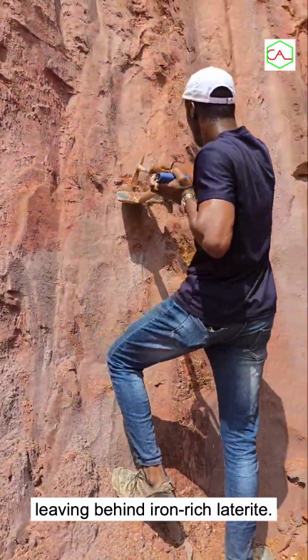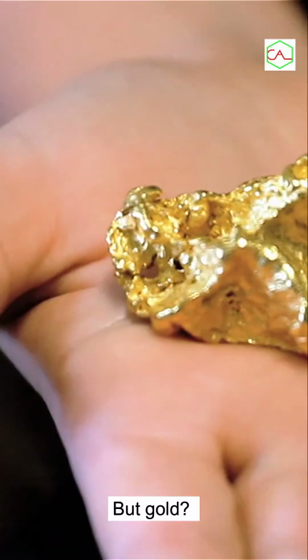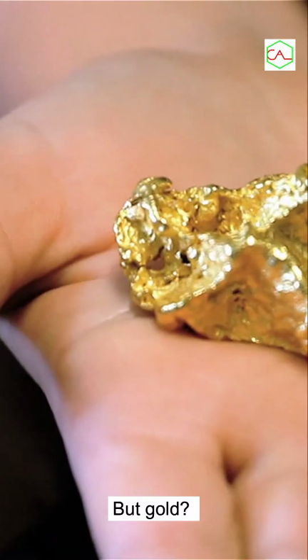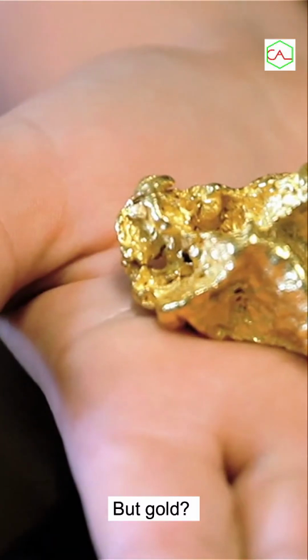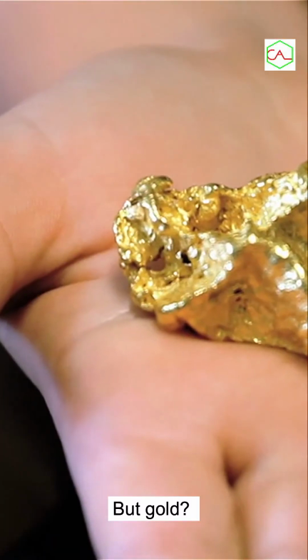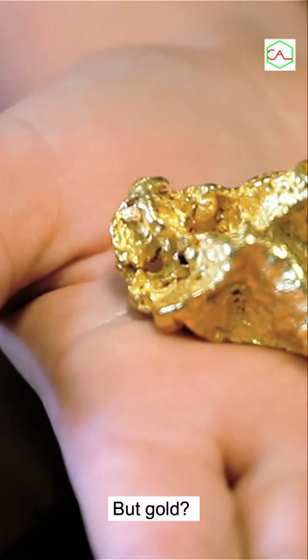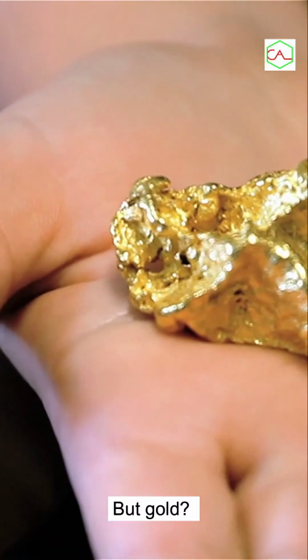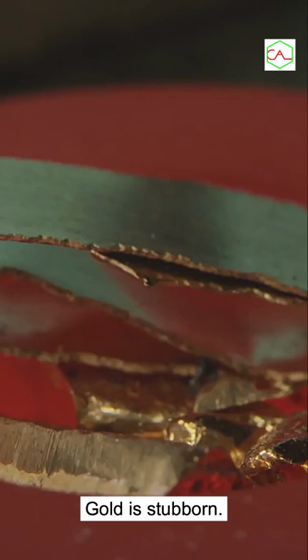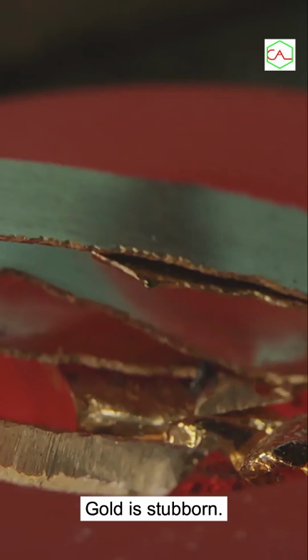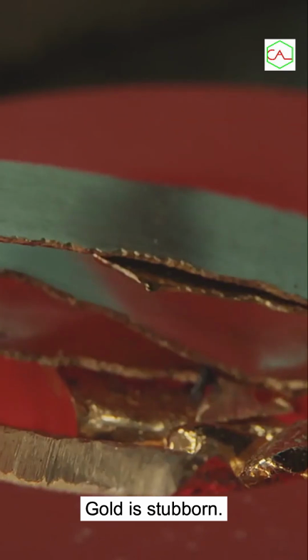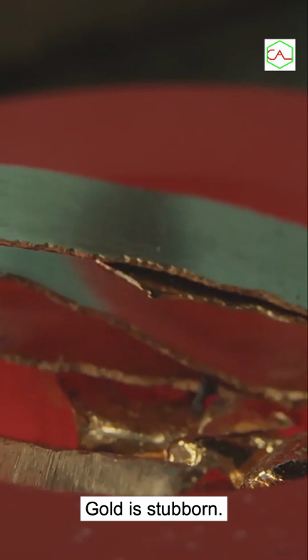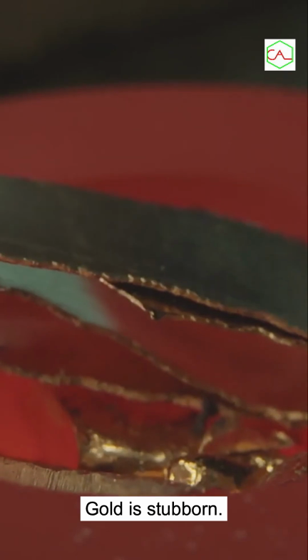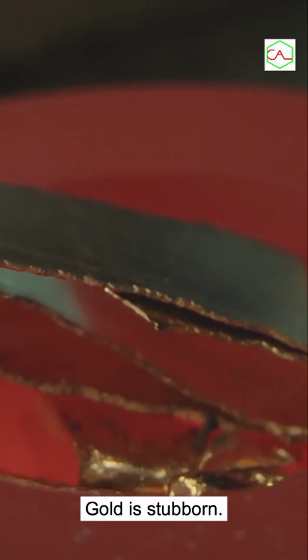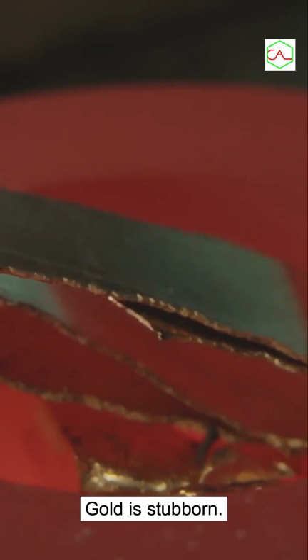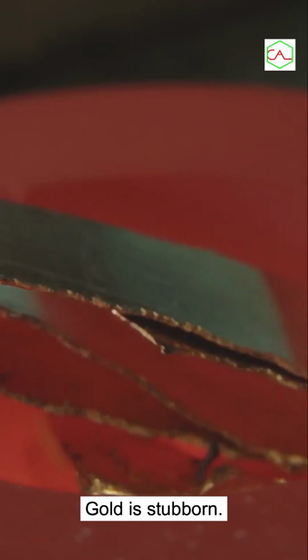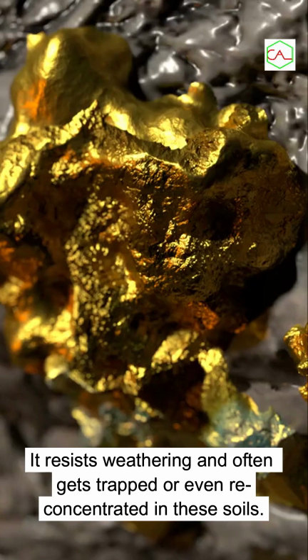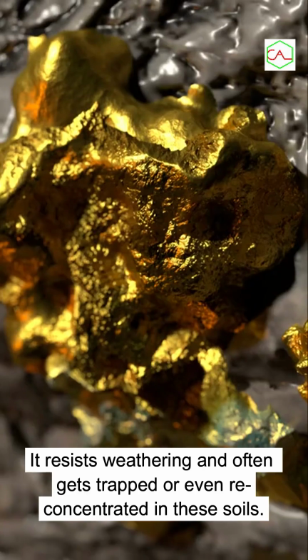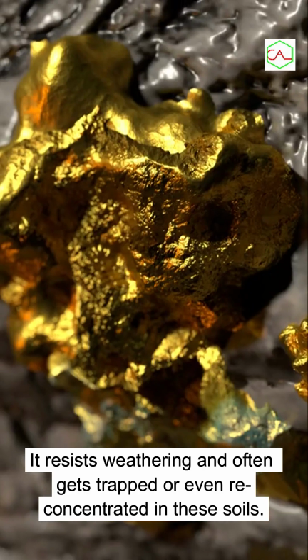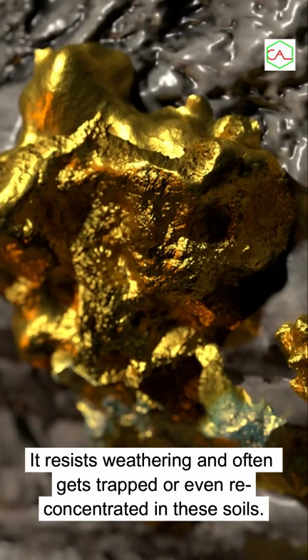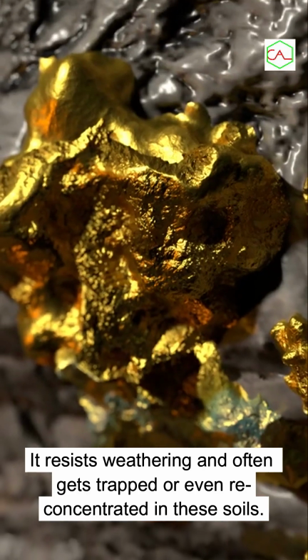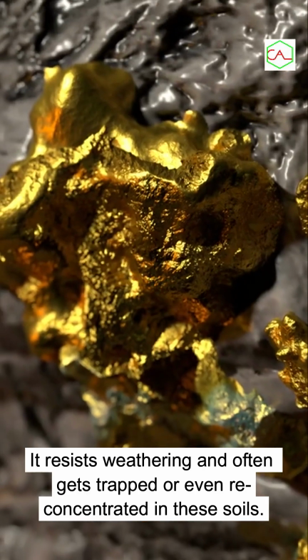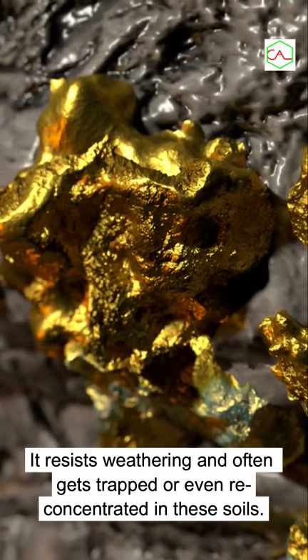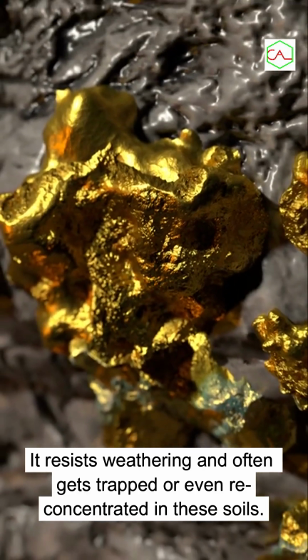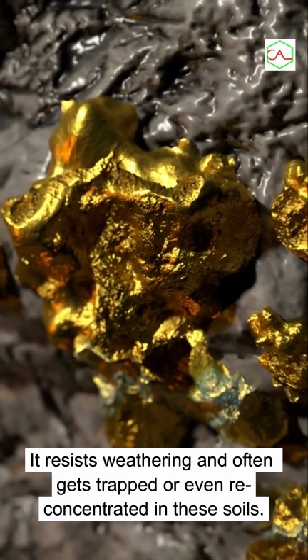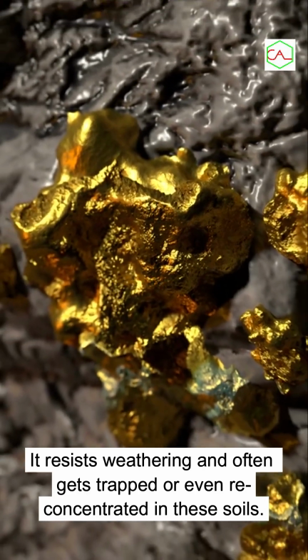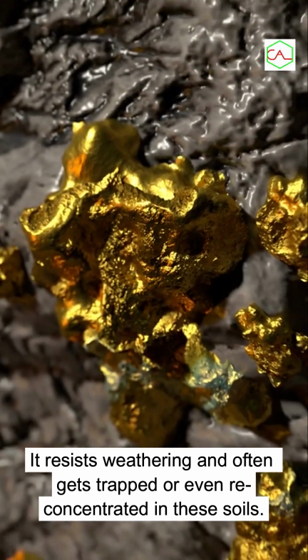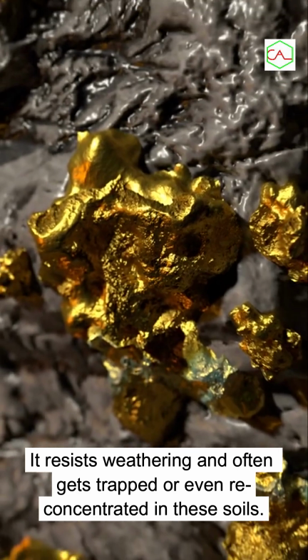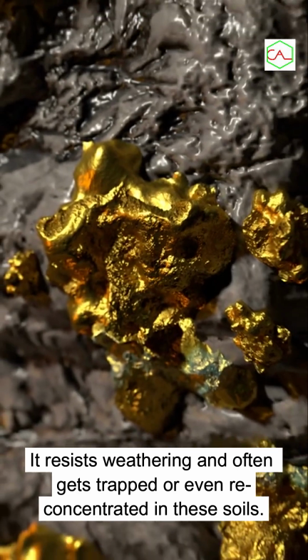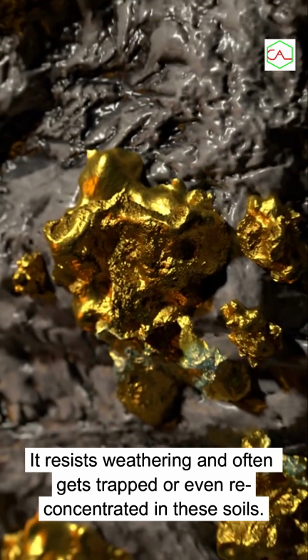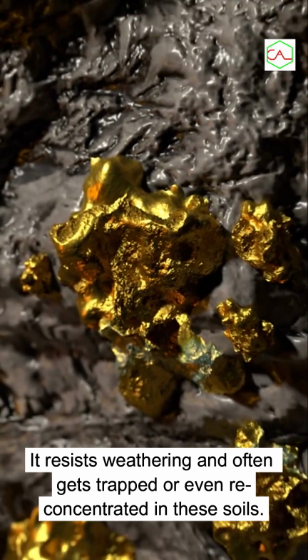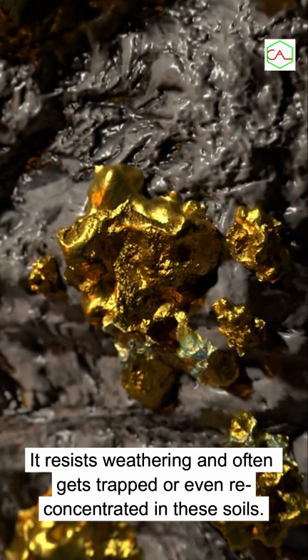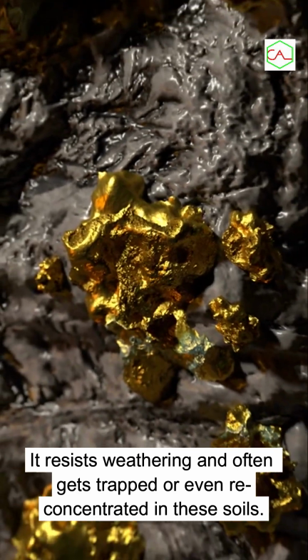But gold? Gold is stubborn. It resists weathering and often gets trapped or even re-concentrated in these soils.